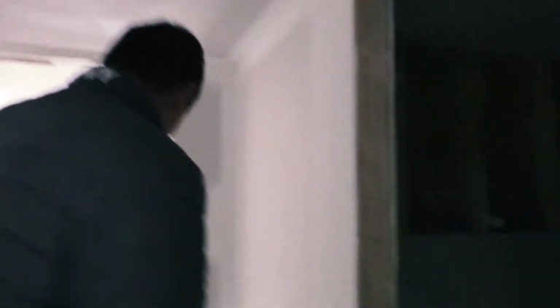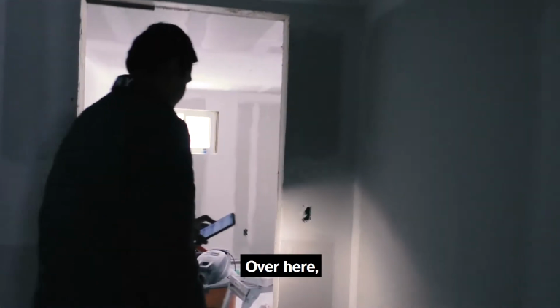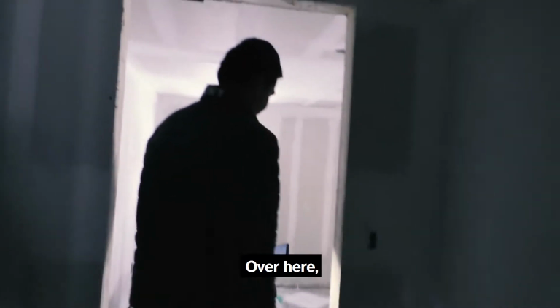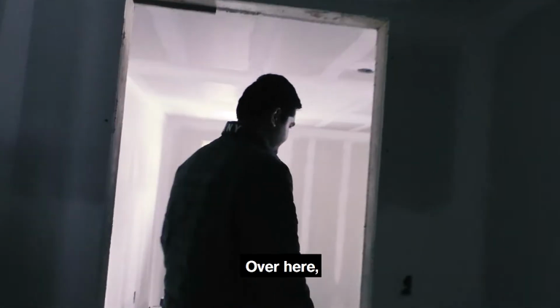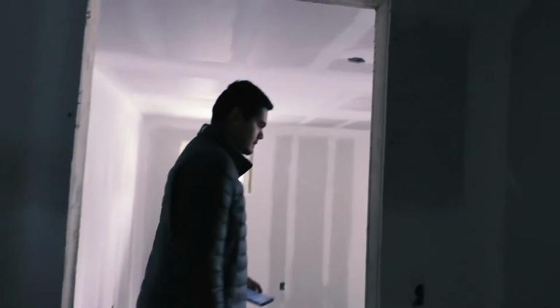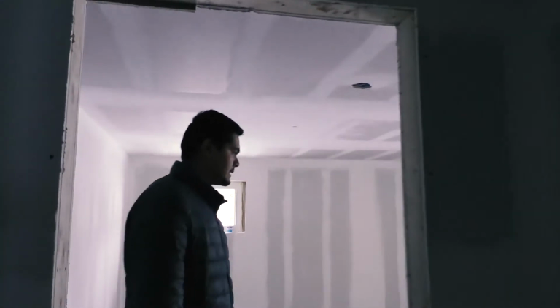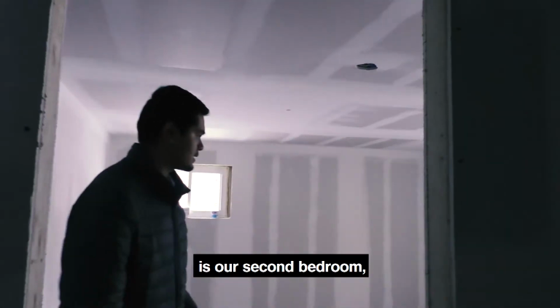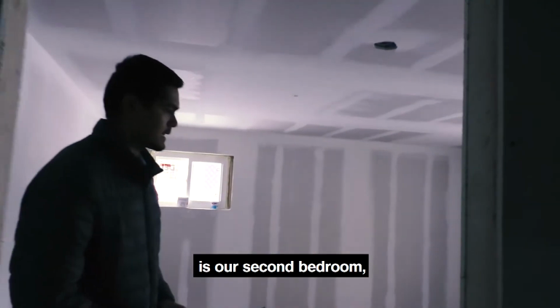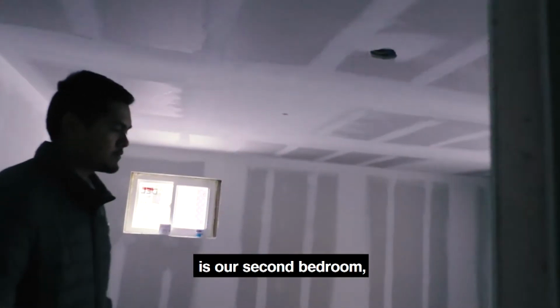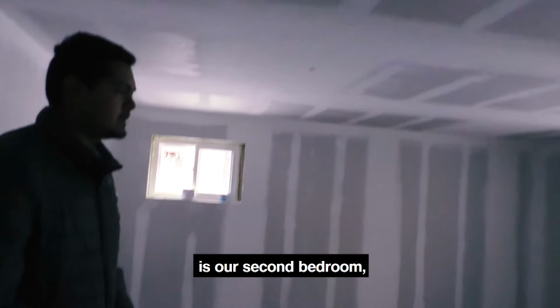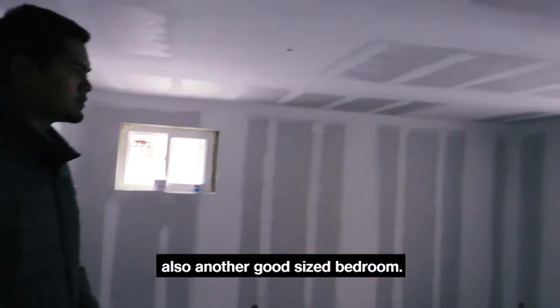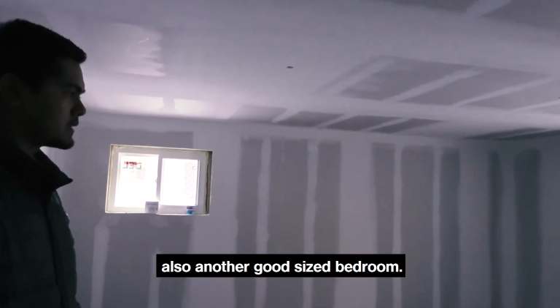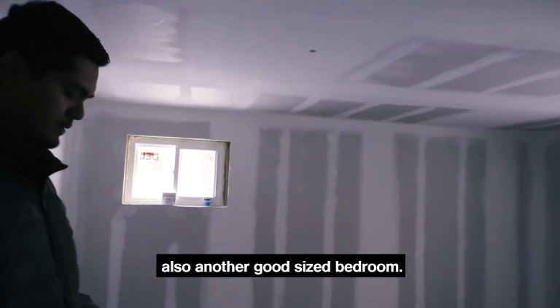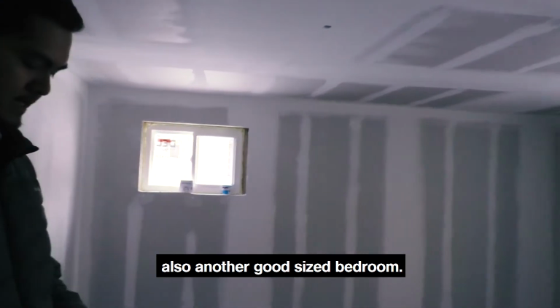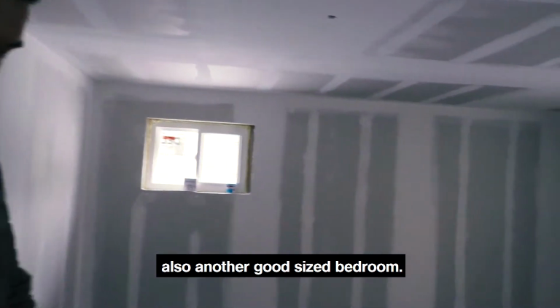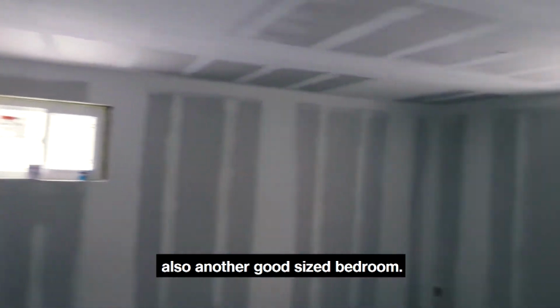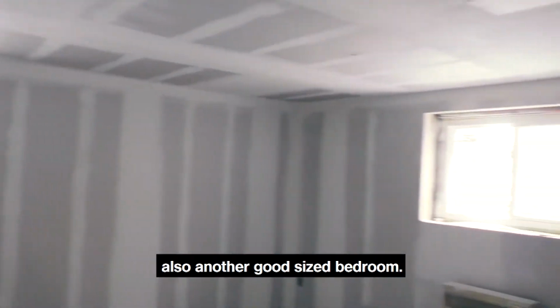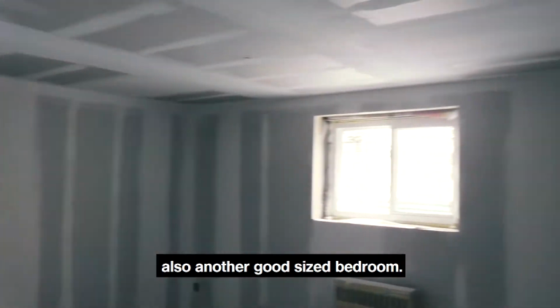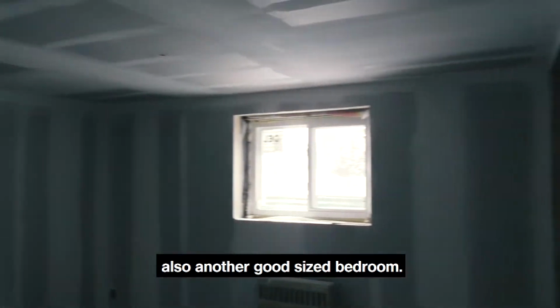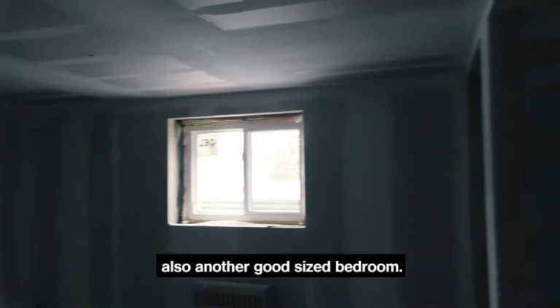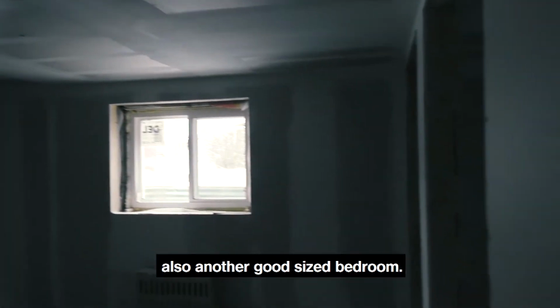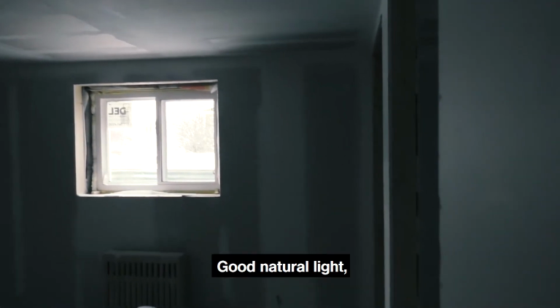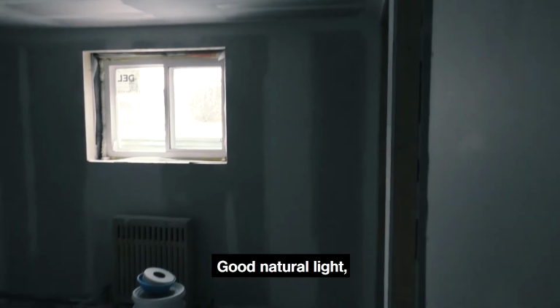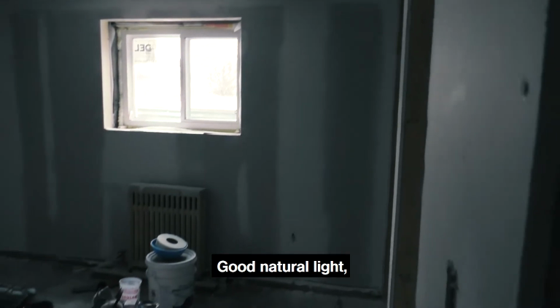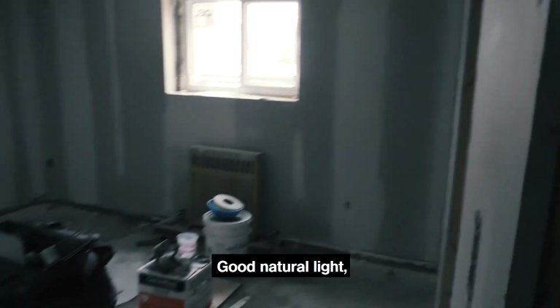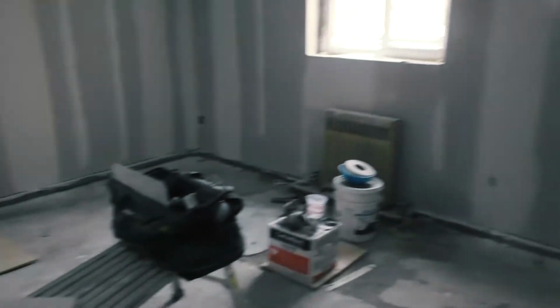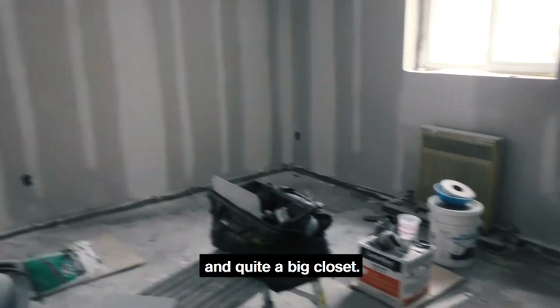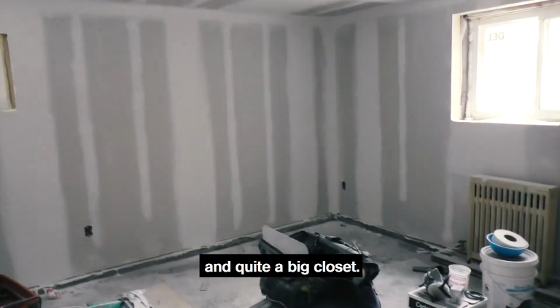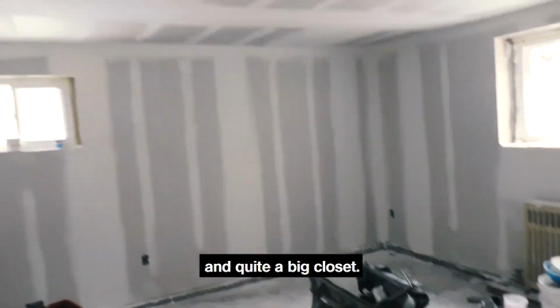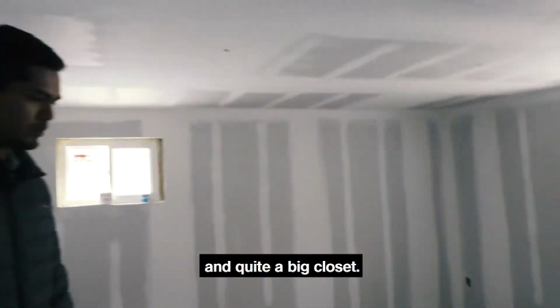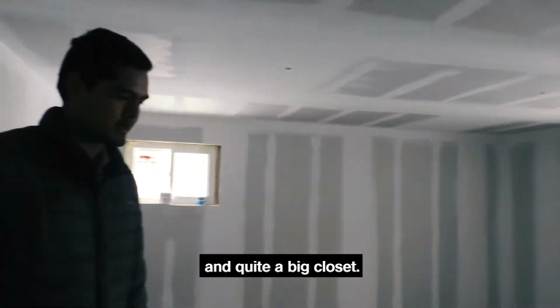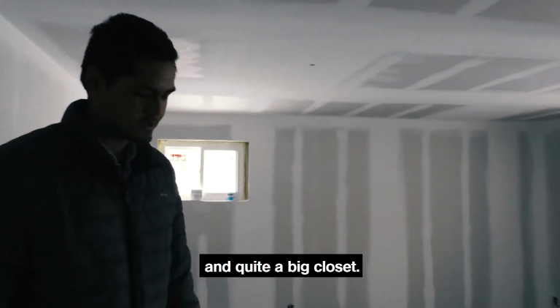Over here is our second bedroom — also another good-sized bedroom with good natural light and quite a big closet.